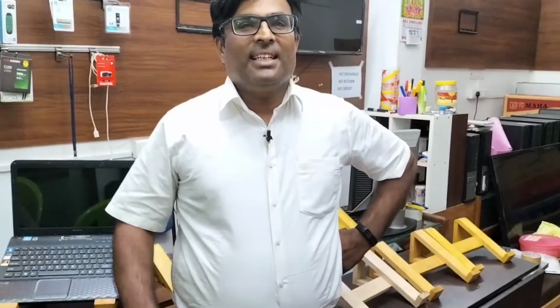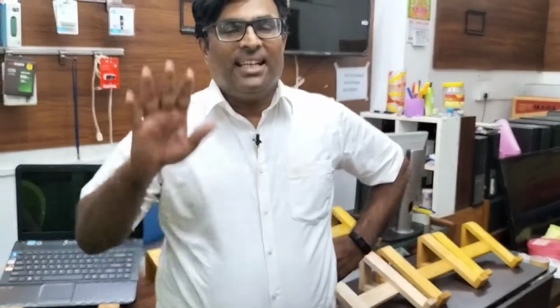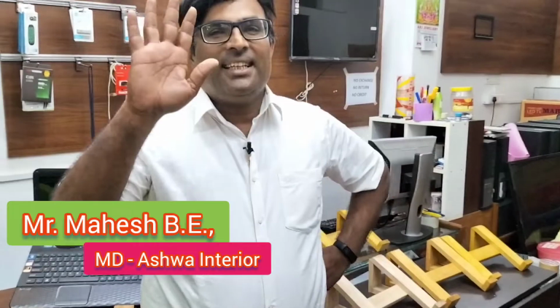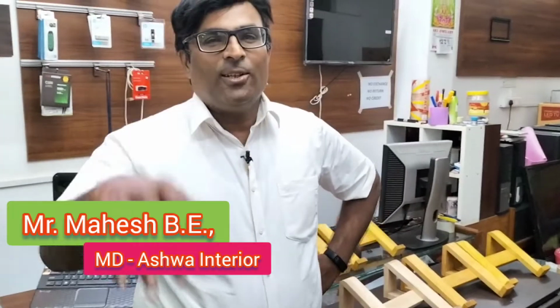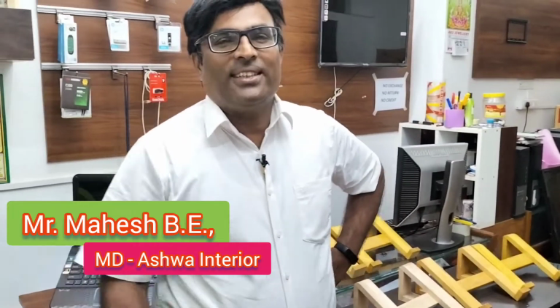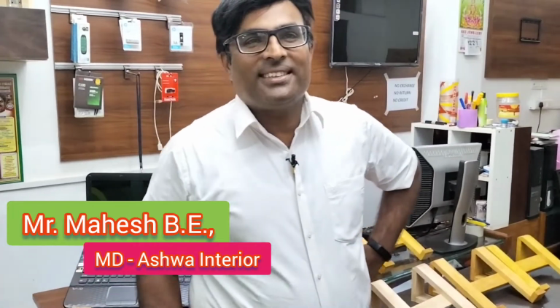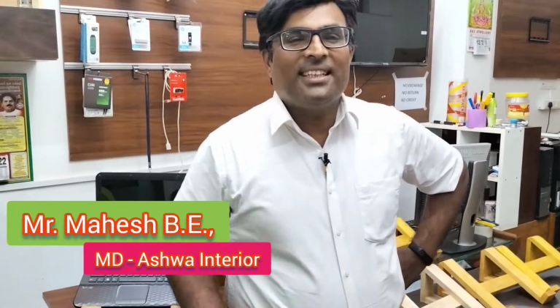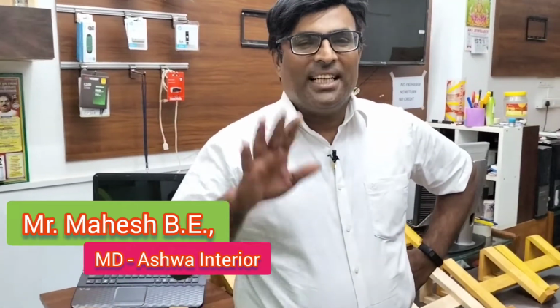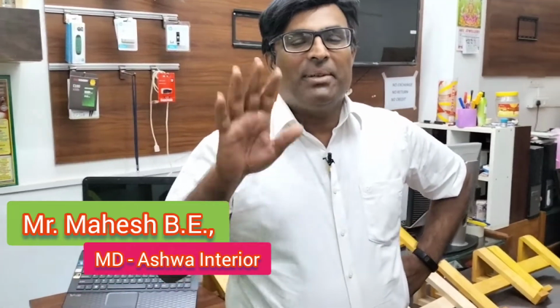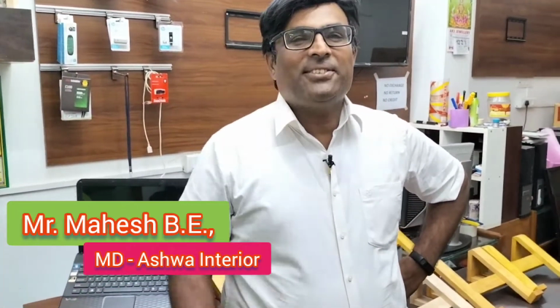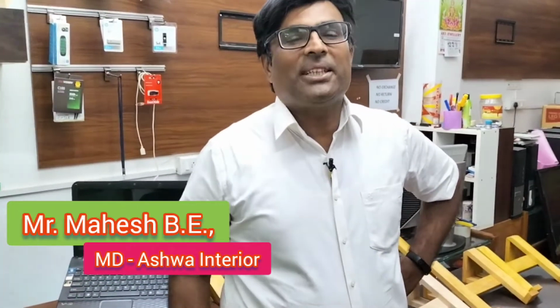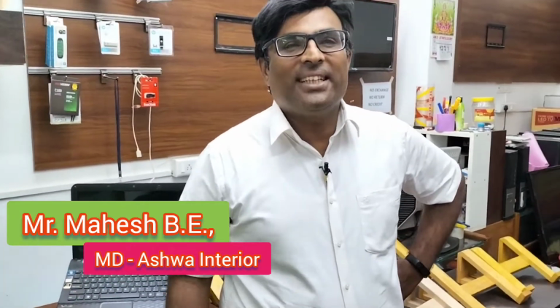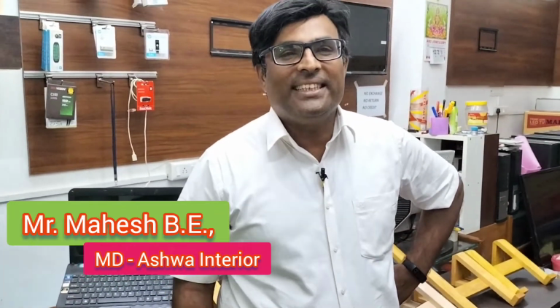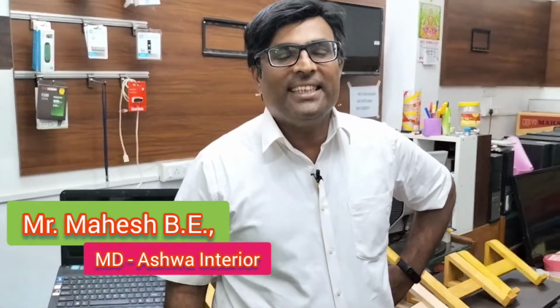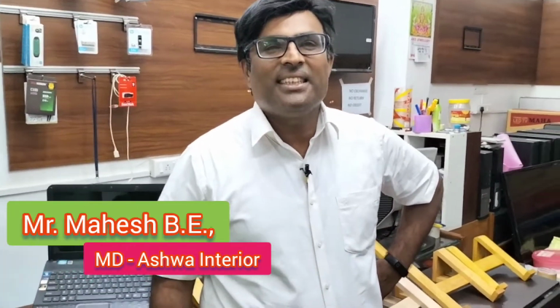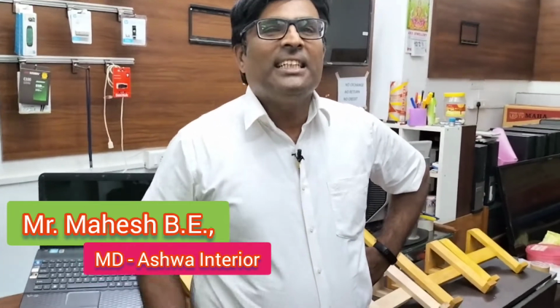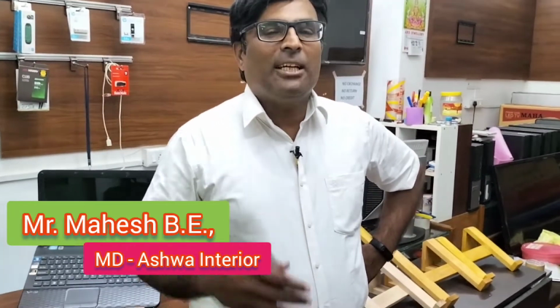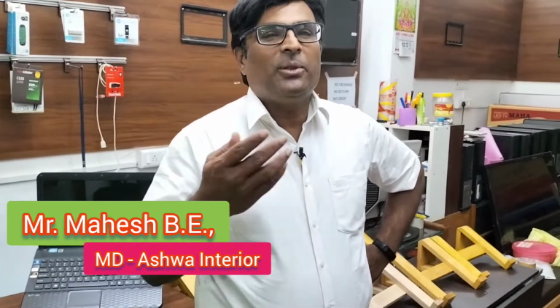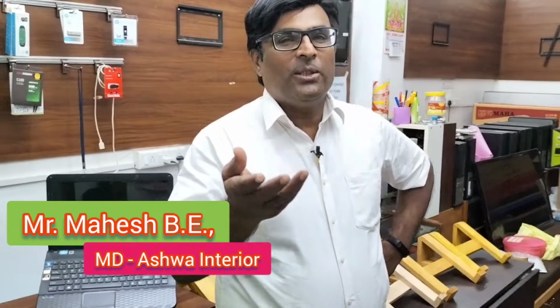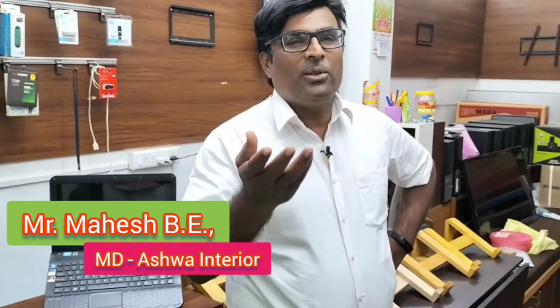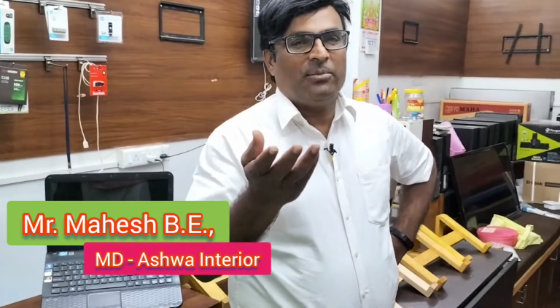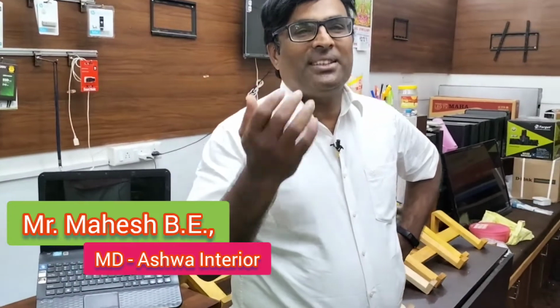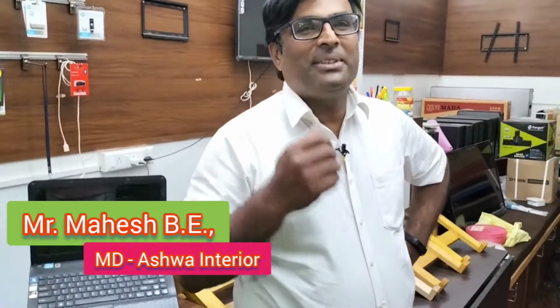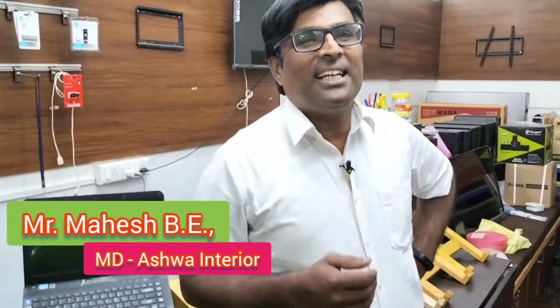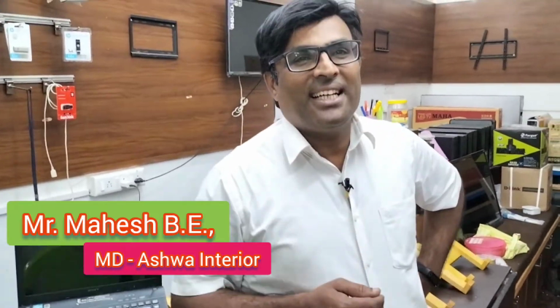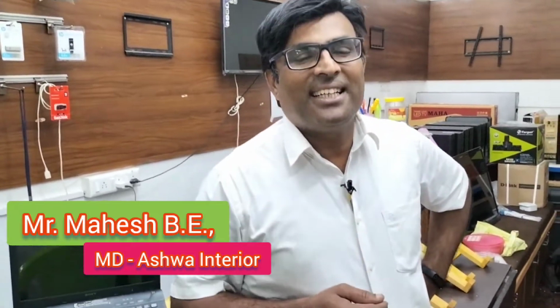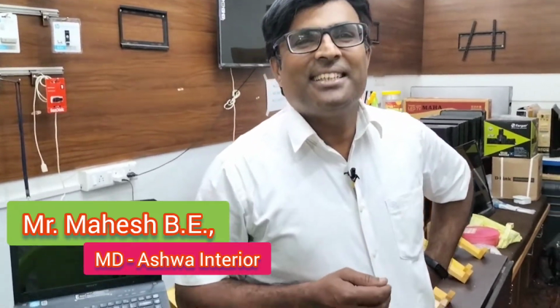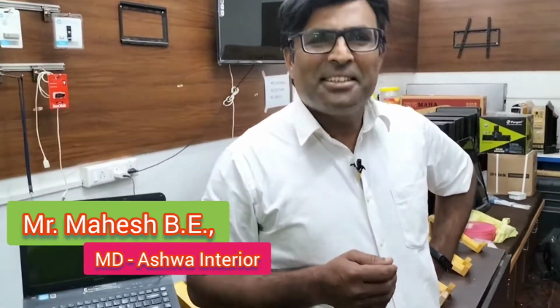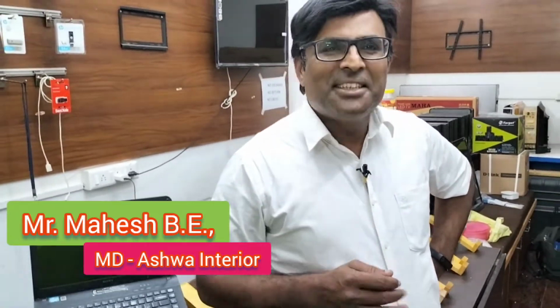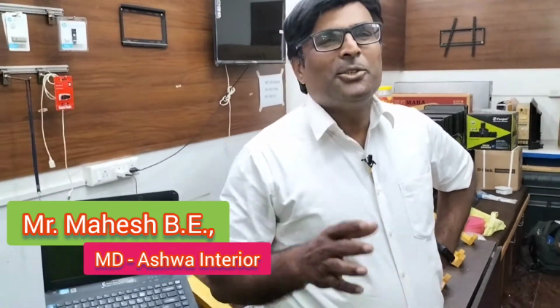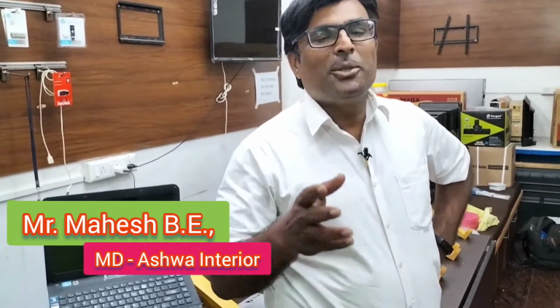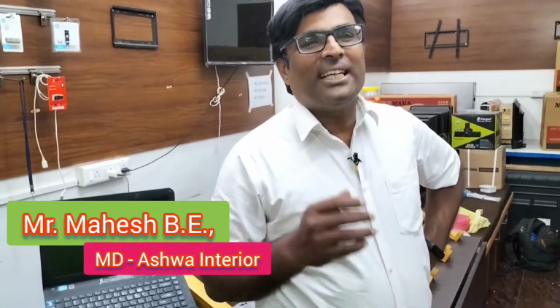Hi and hello friends, I am Mahesh from Ashwai Interior. I will introduce you to products on the Business Media YouTube channel.